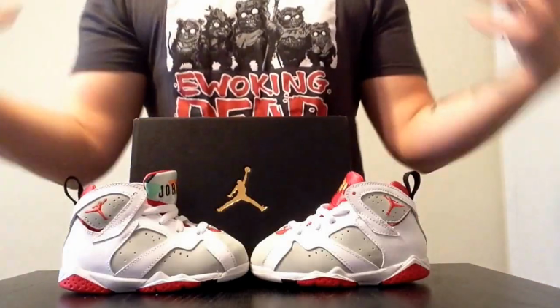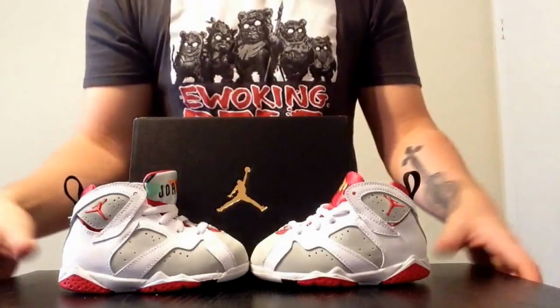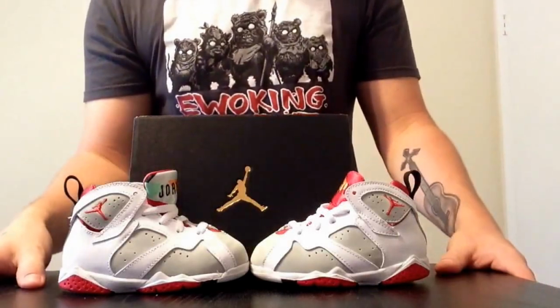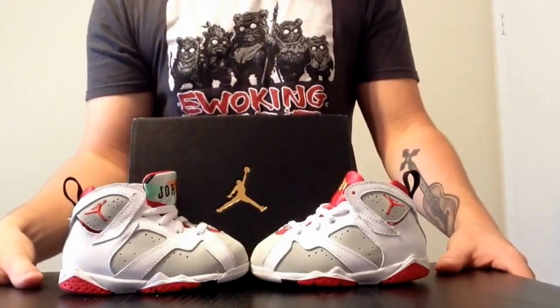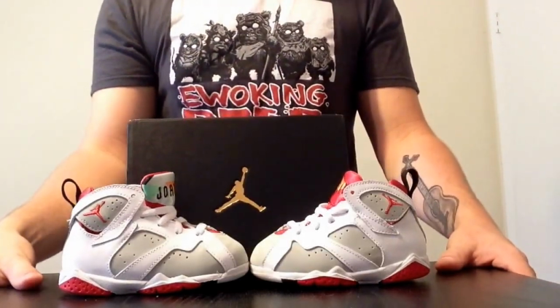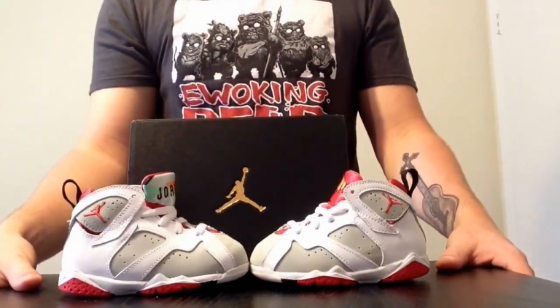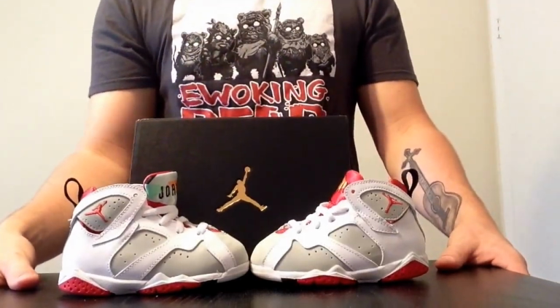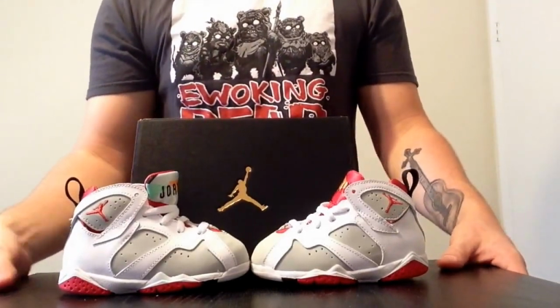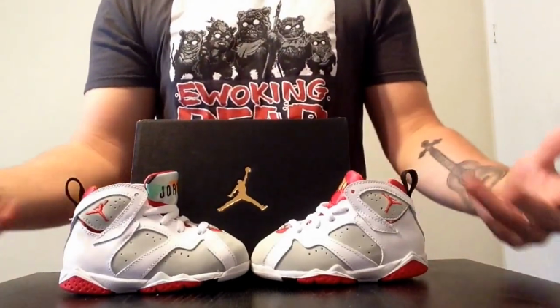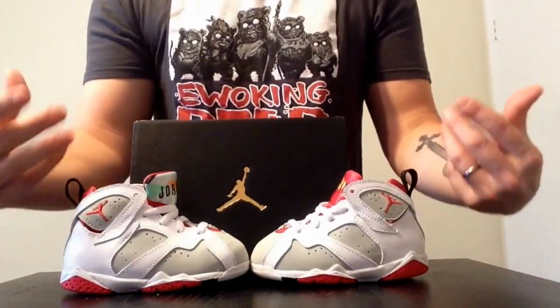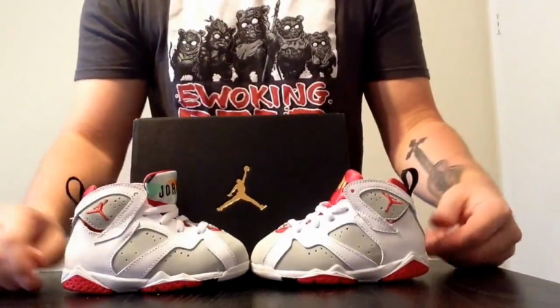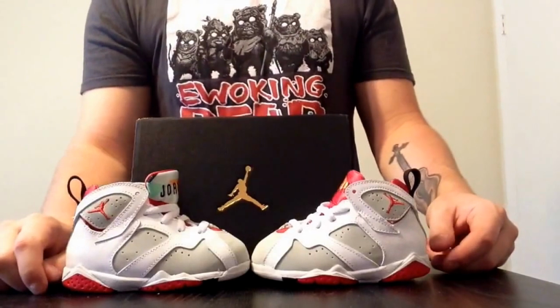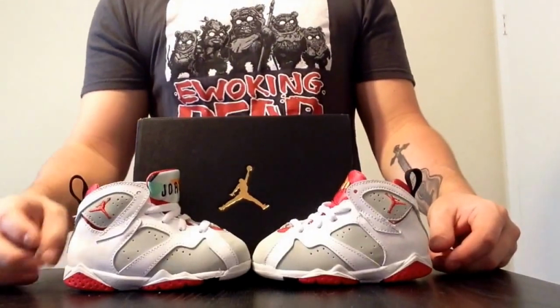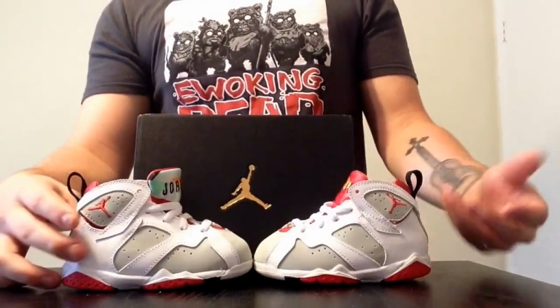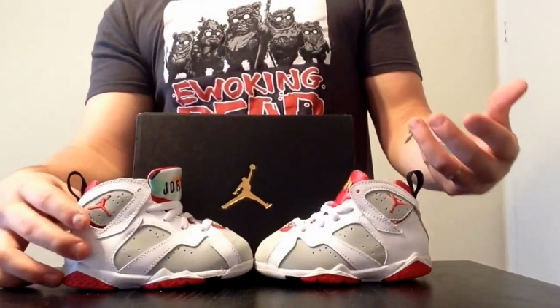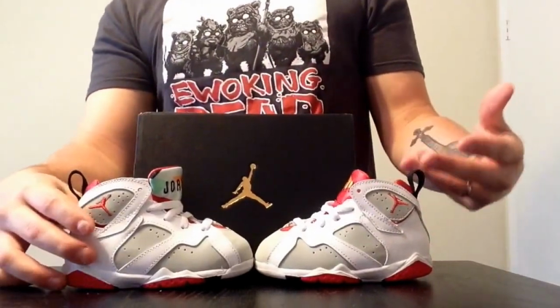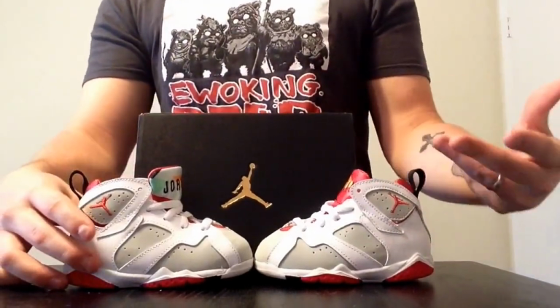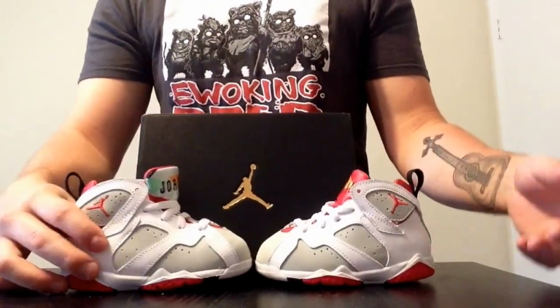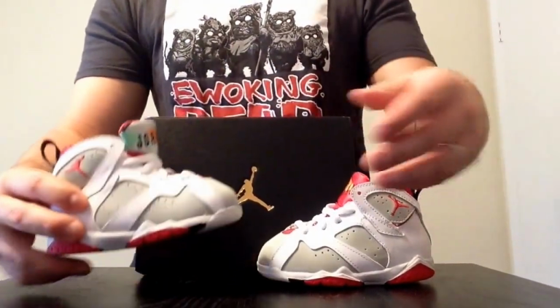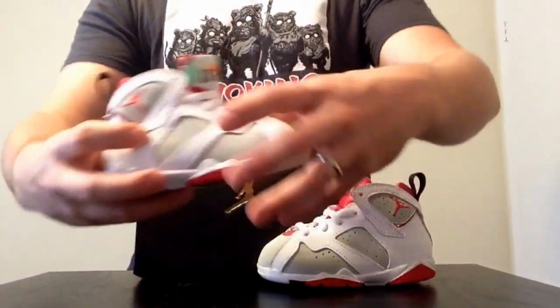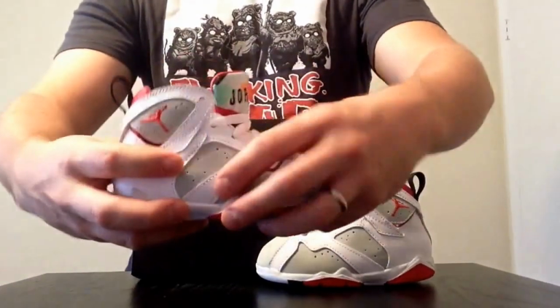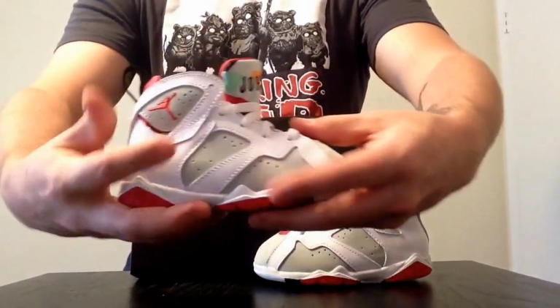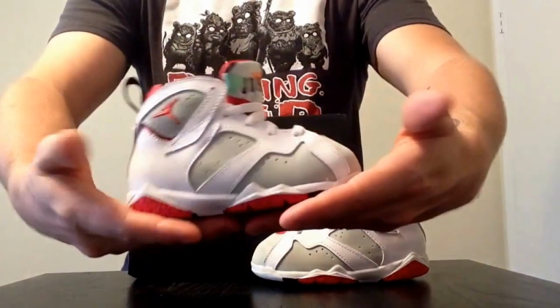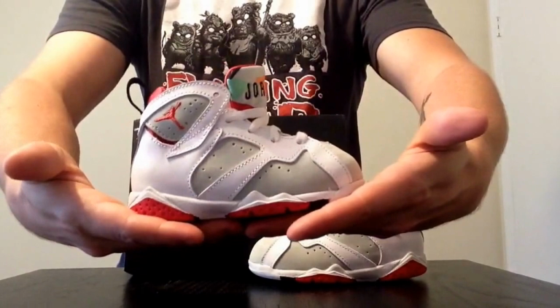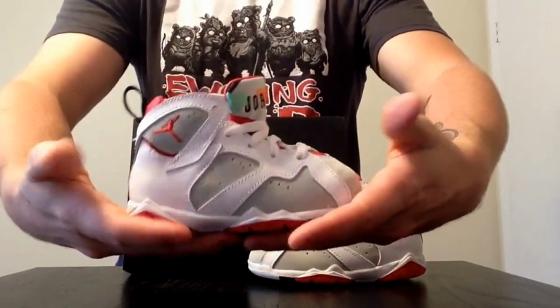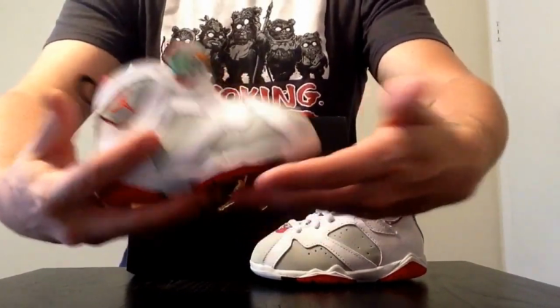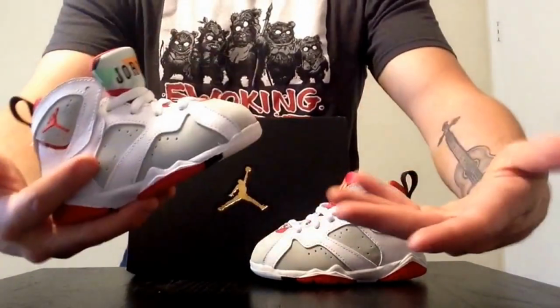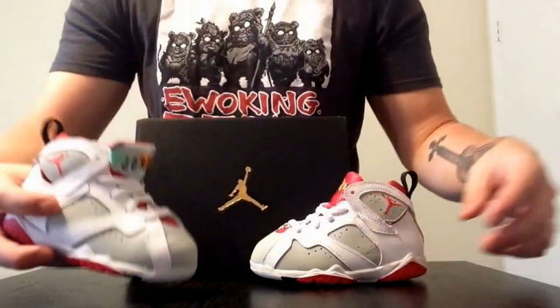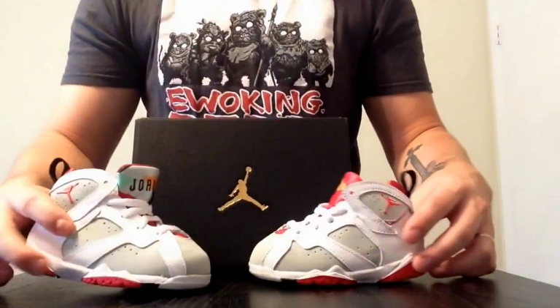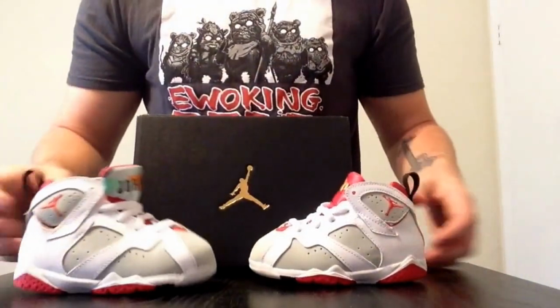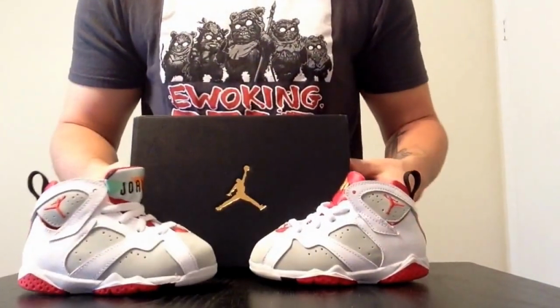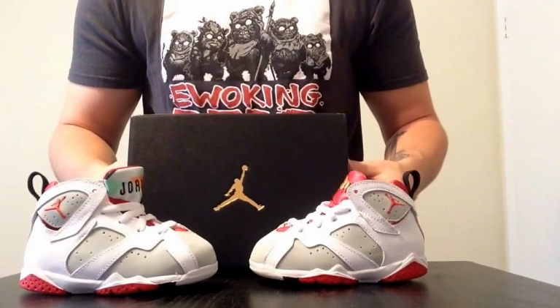What's good YouTube? It's your dude I Love Me Some Sneaks coming at you with another sneaker review video. I don't even know if I can technically call this a review video, because as you can see by the size of the shoe, these shoes aren't even for me — they're for my two year old son.